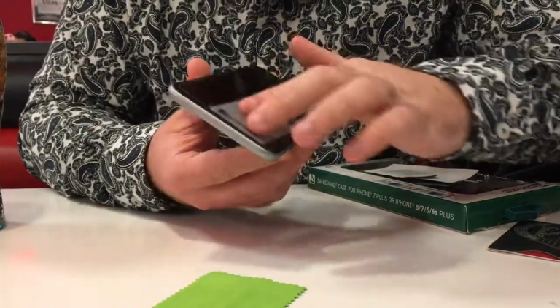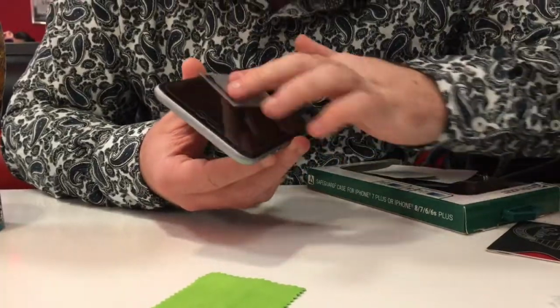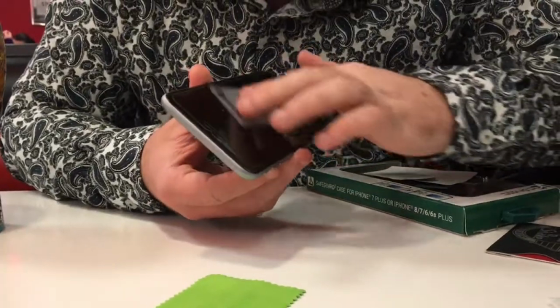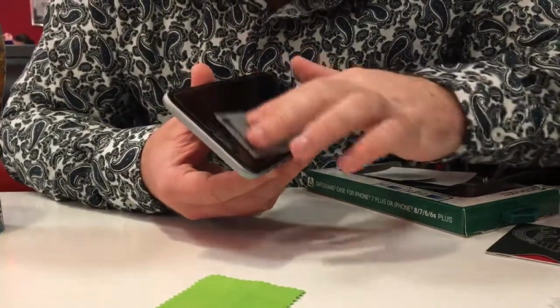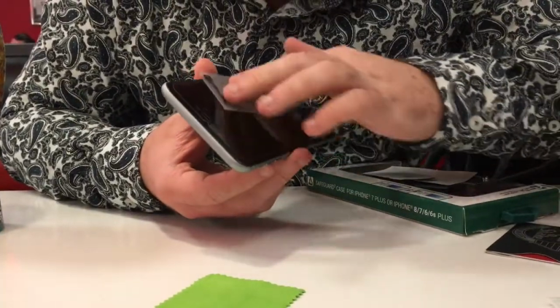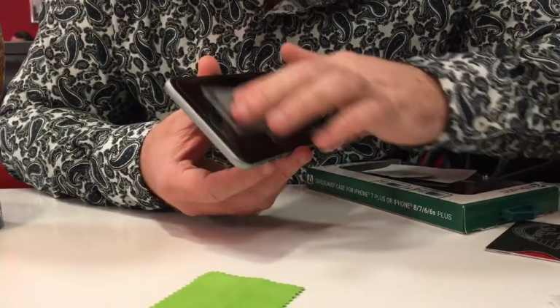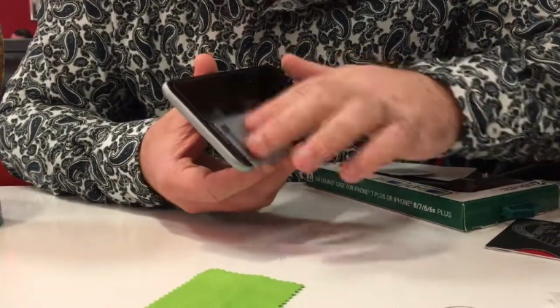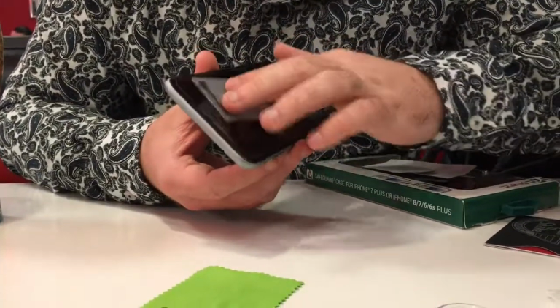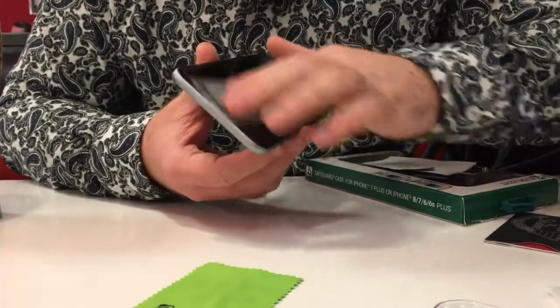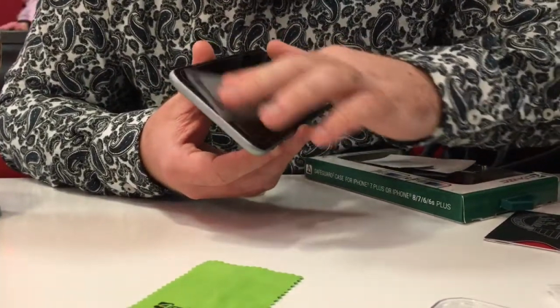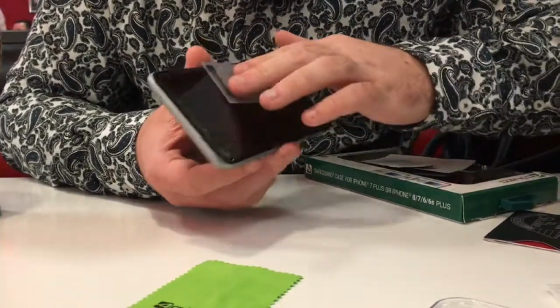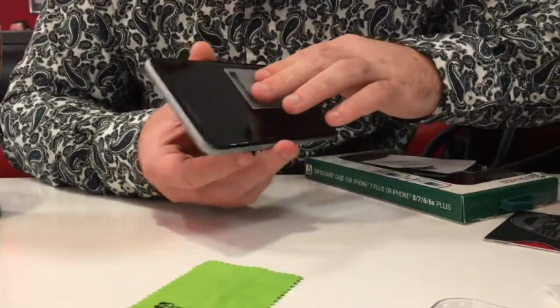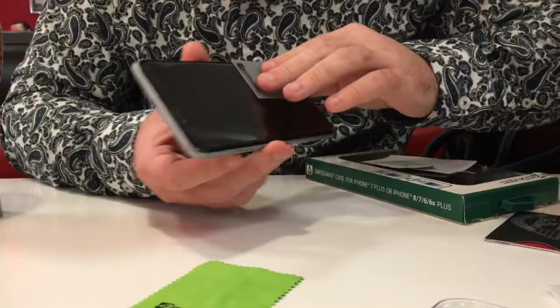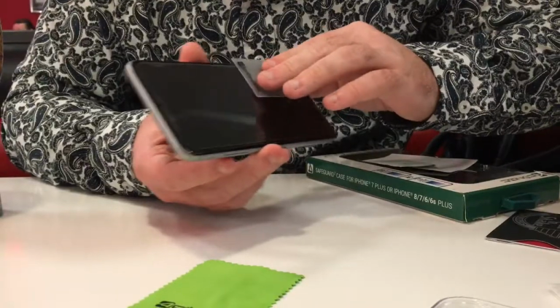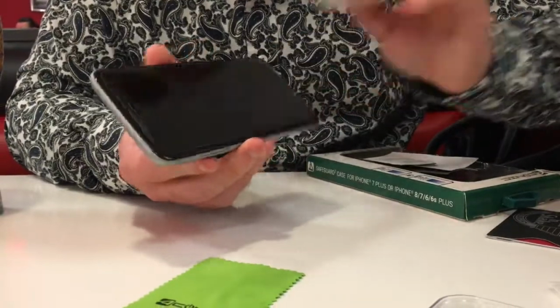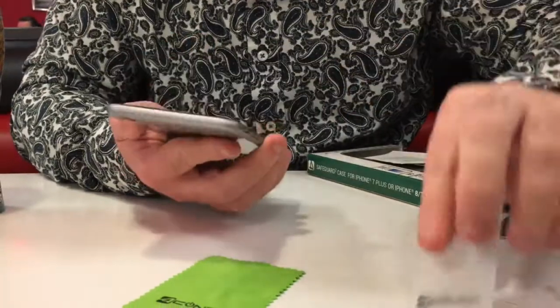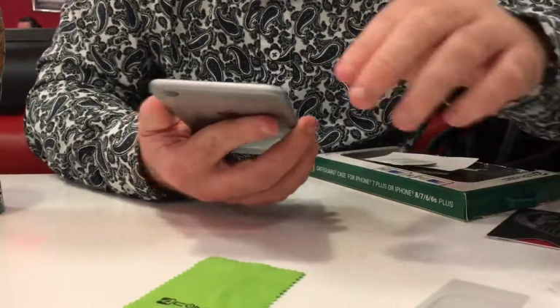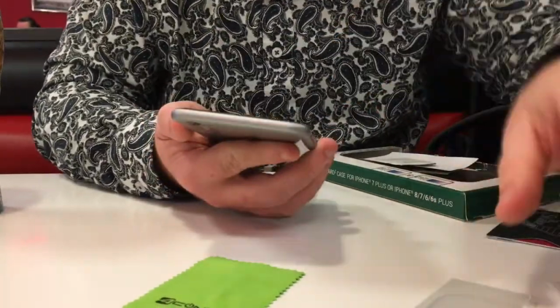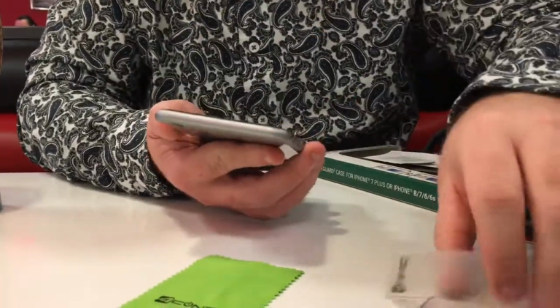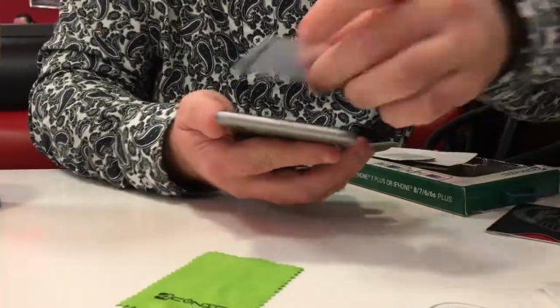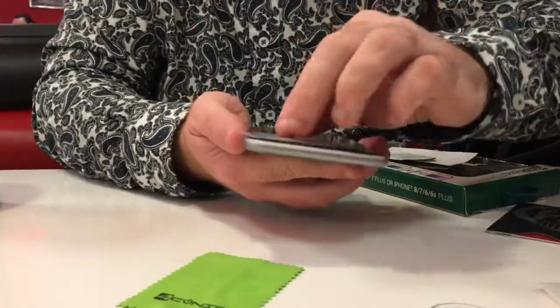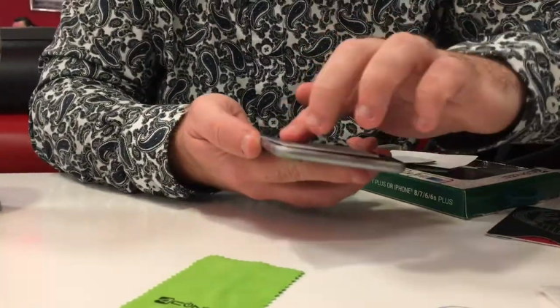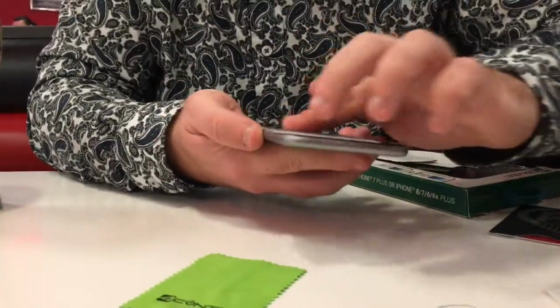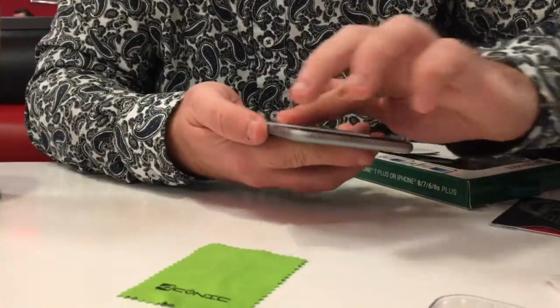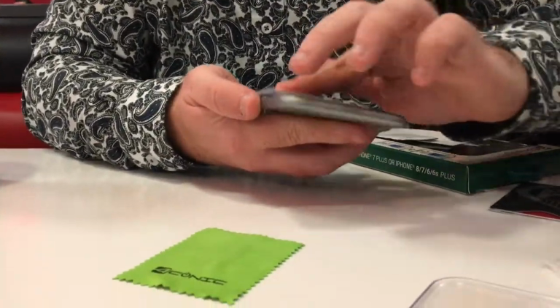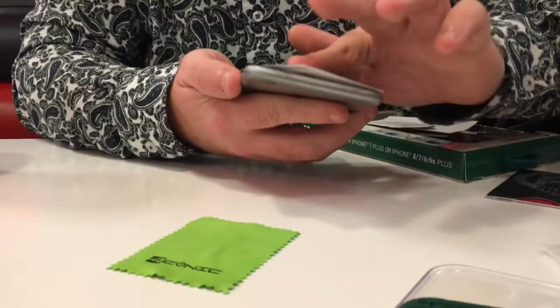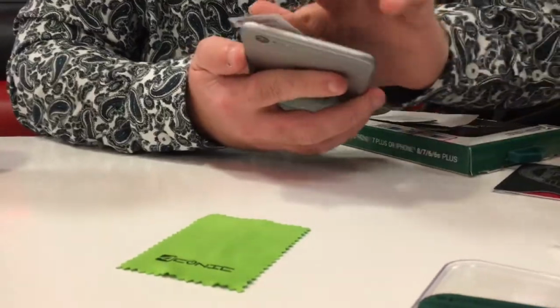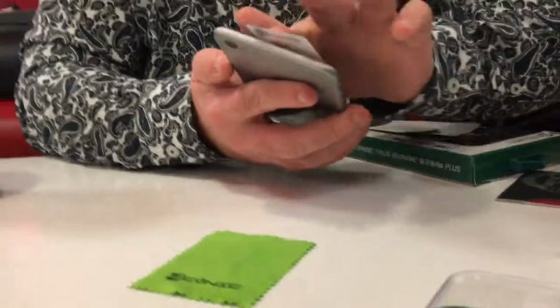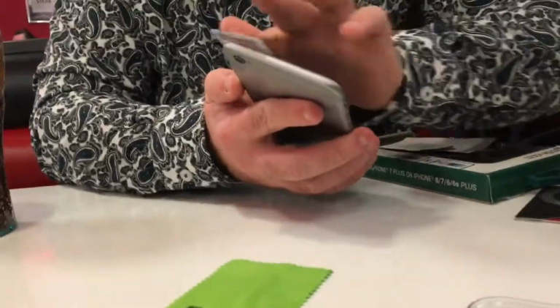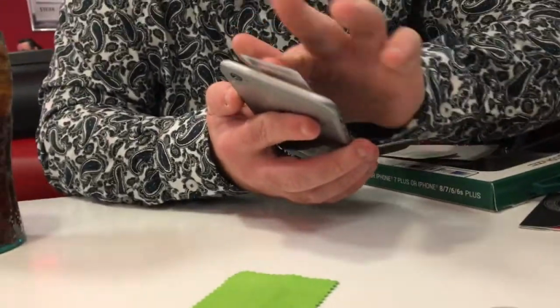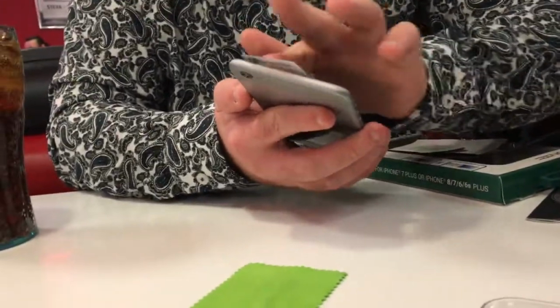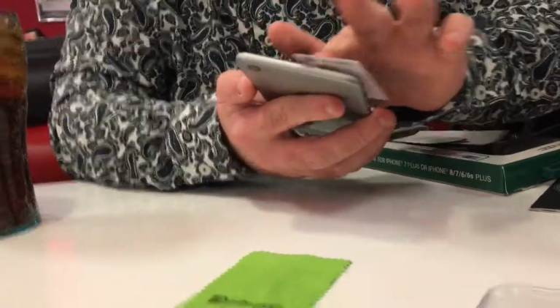This does say it's for the iPhone 6 but not the 6S Plus, but it does fit. And you've got to scrub it a little bit harder. There. Boom.